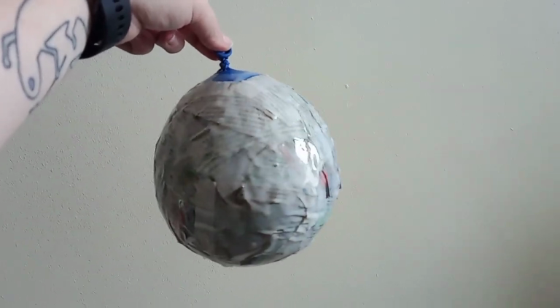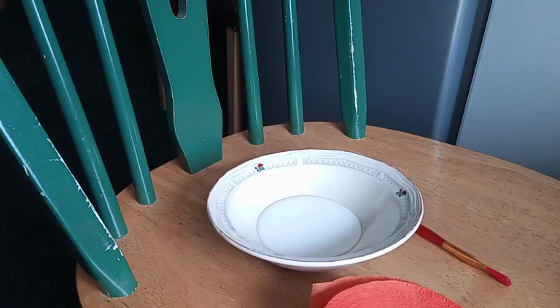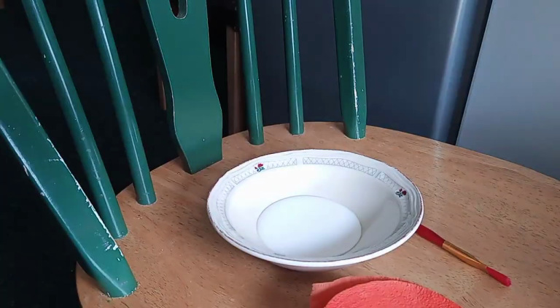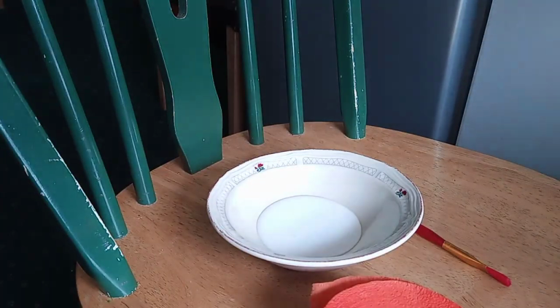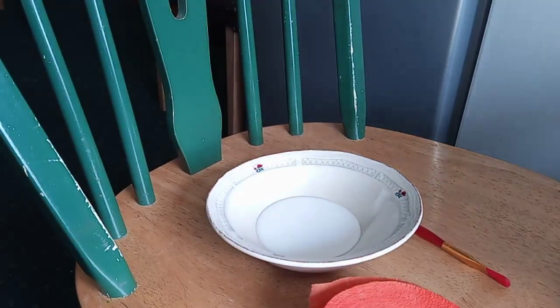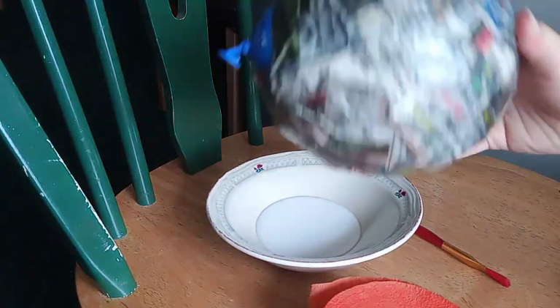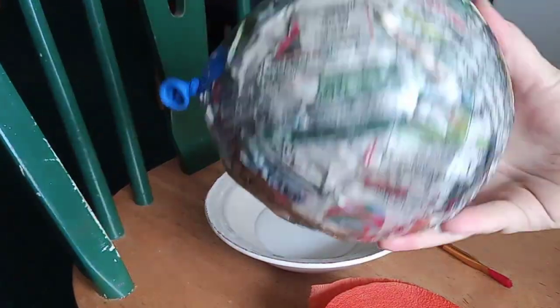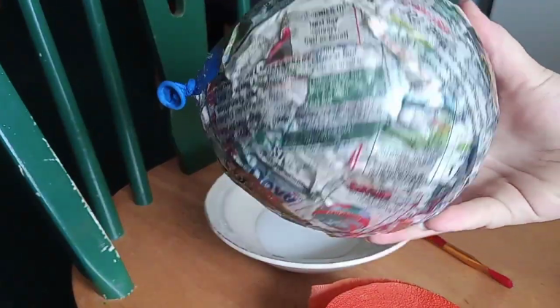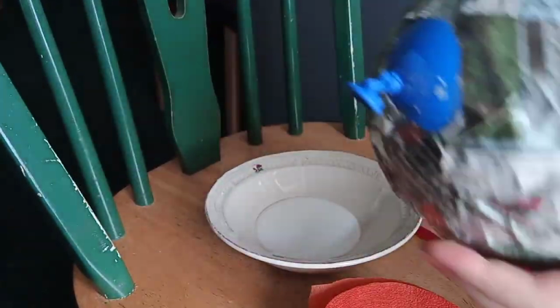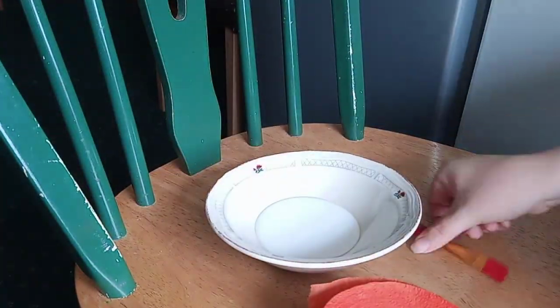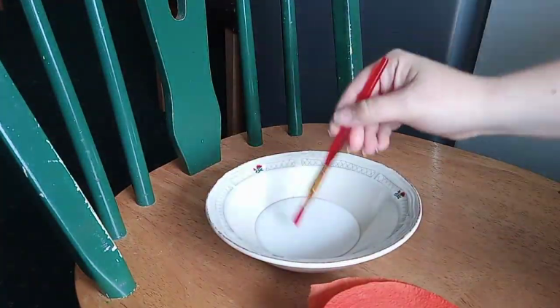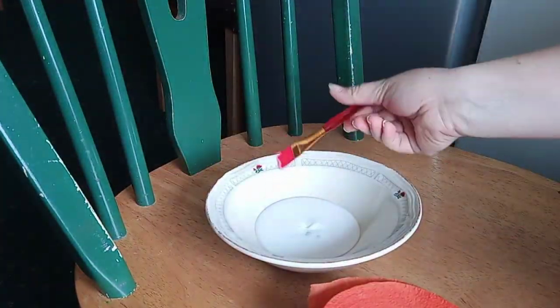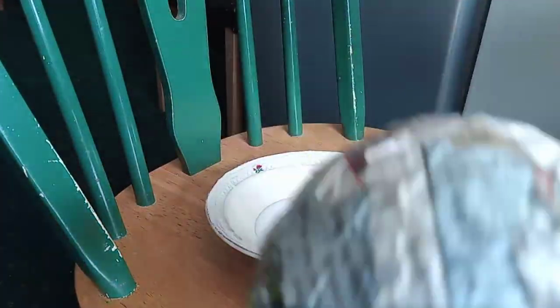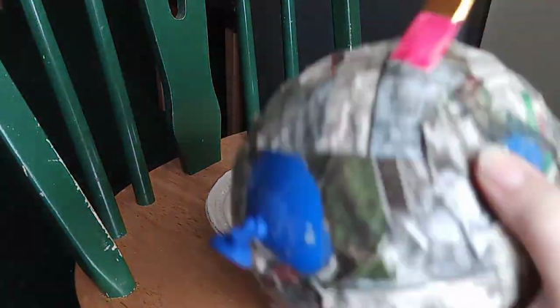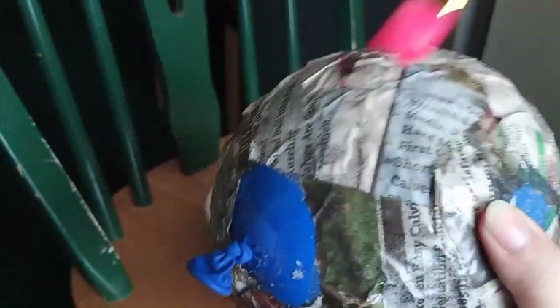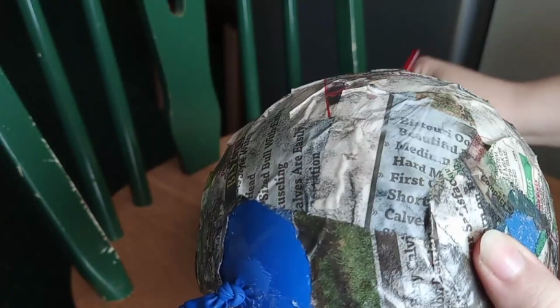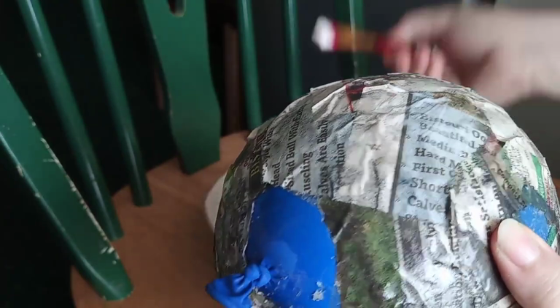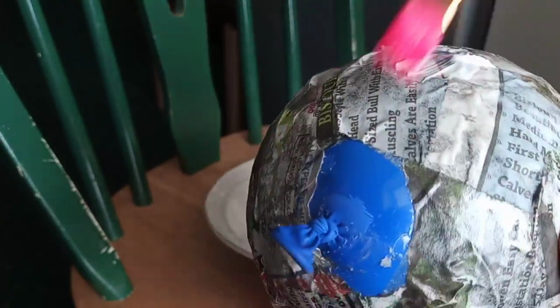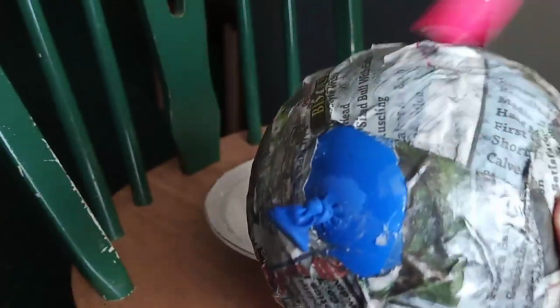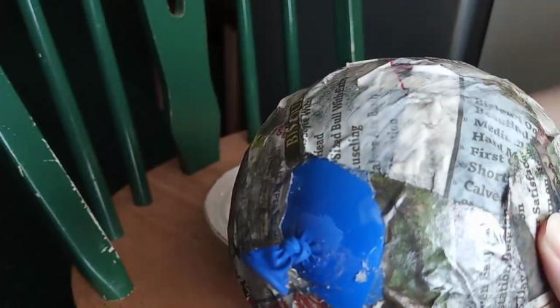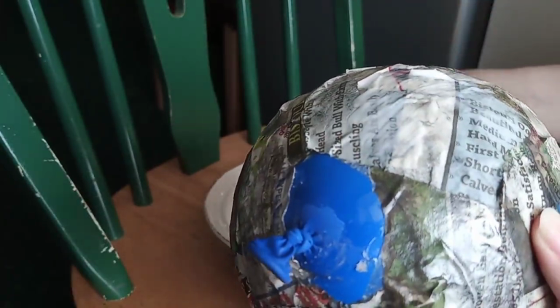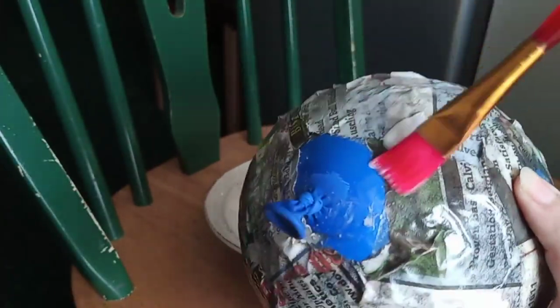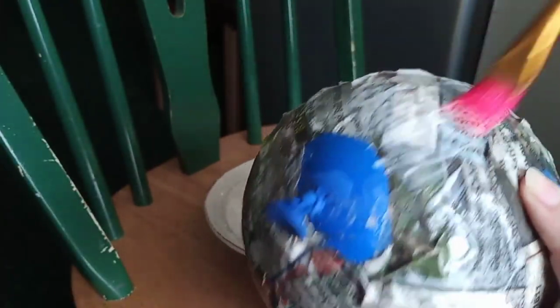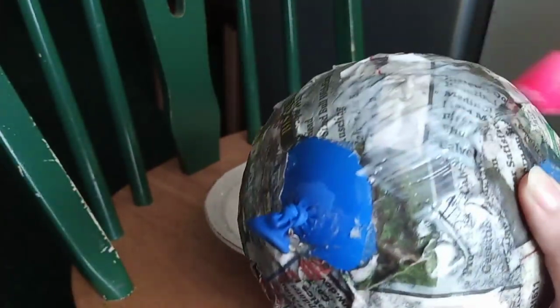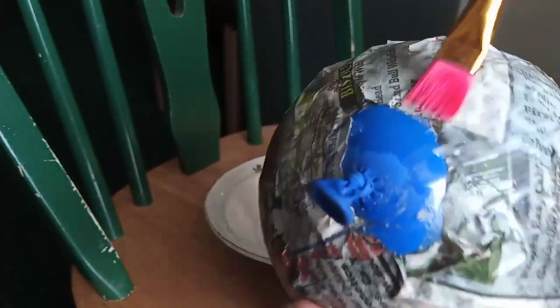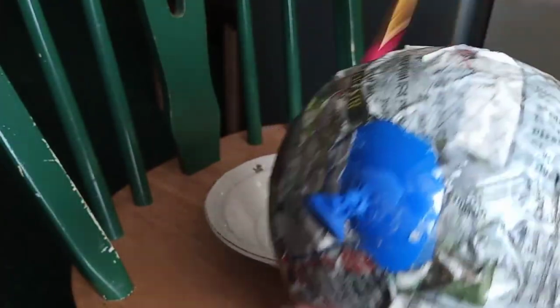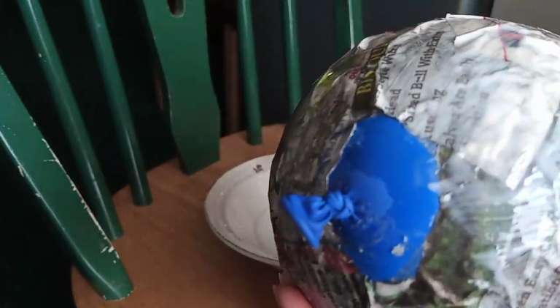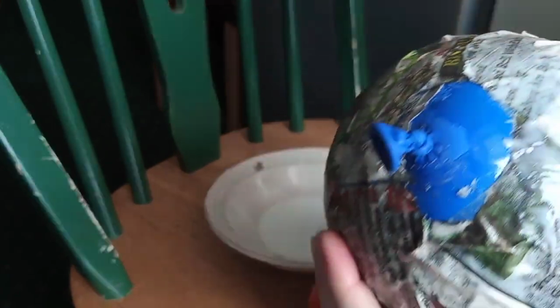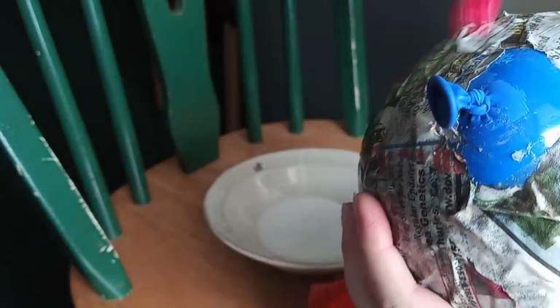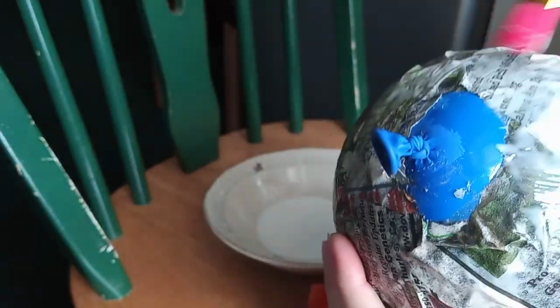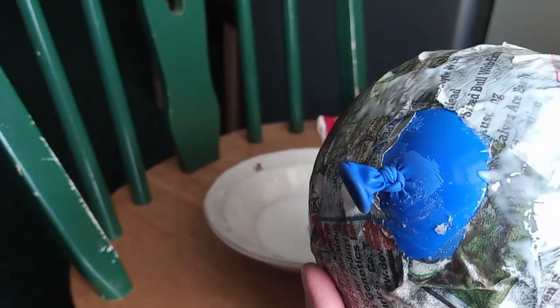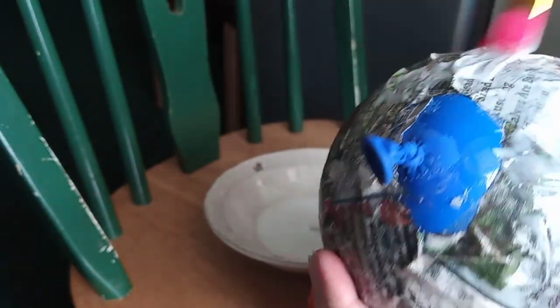When you have enough layers of newspaper and they're all completely dry, you're going to do exactly the same thing again but using crepe paper. This balloon is completely dry — it's hard and holds its shape — so I know it's ready to have crepe paper added to it.